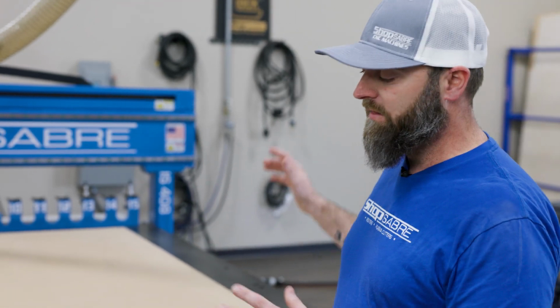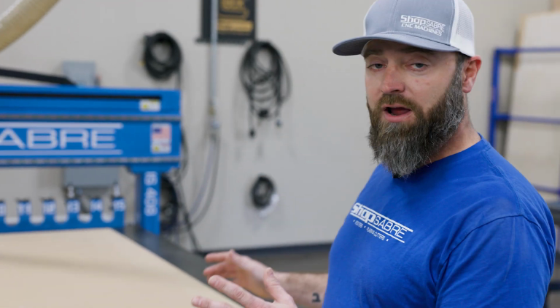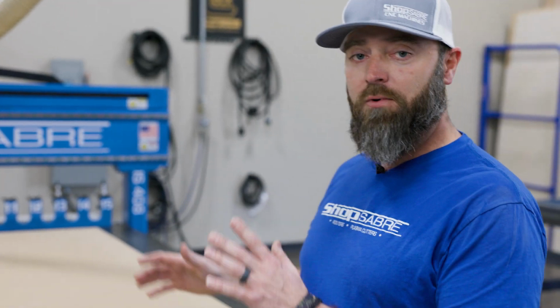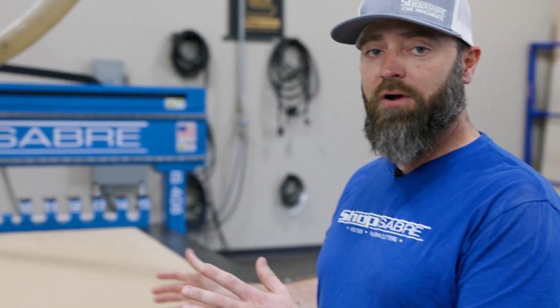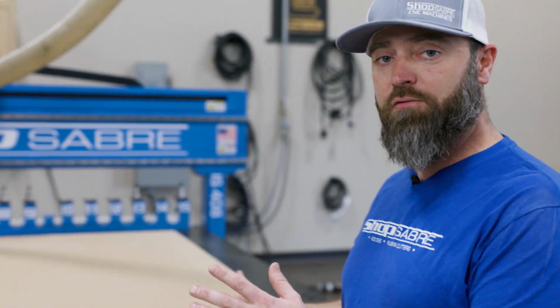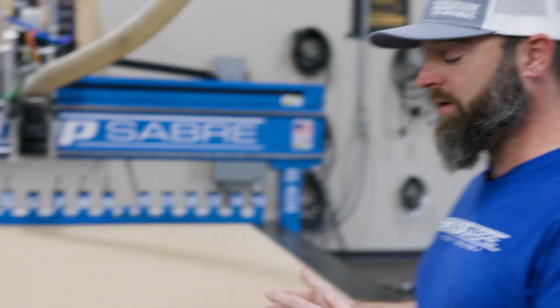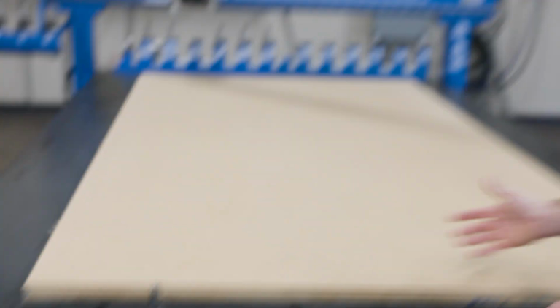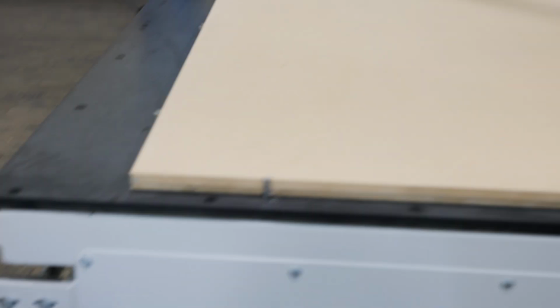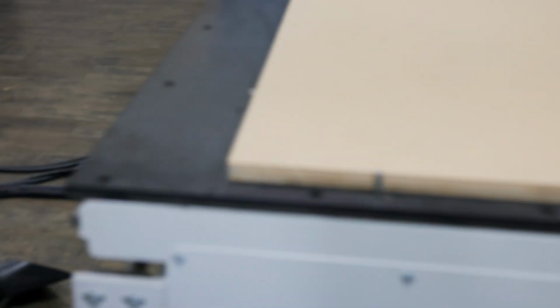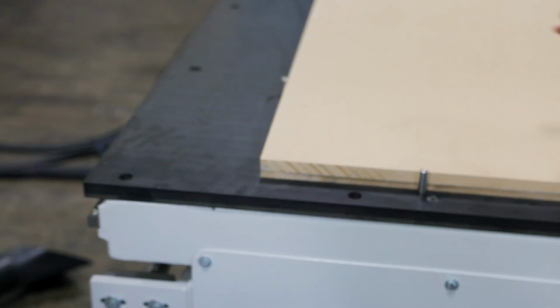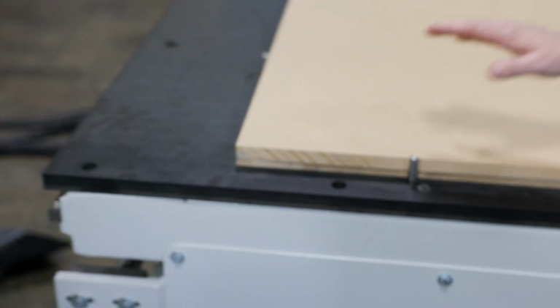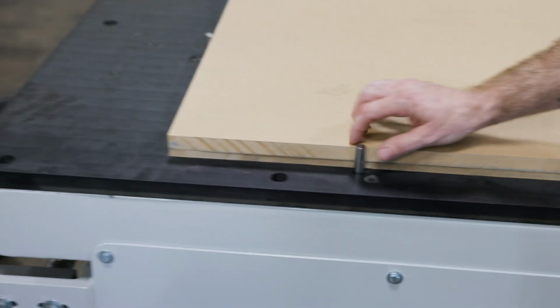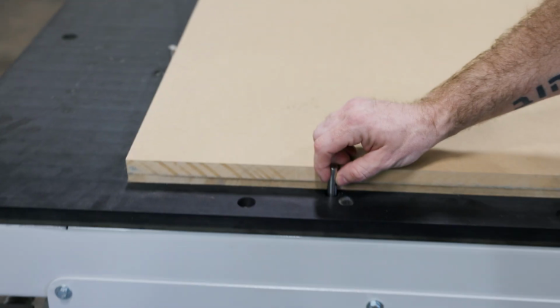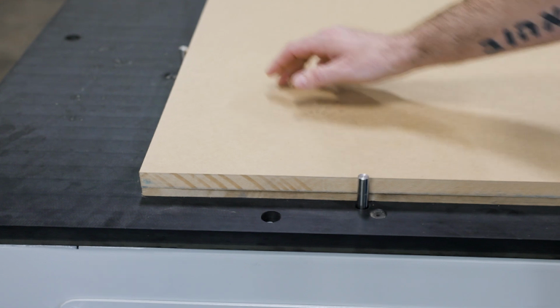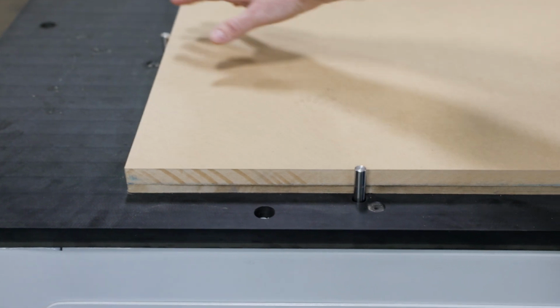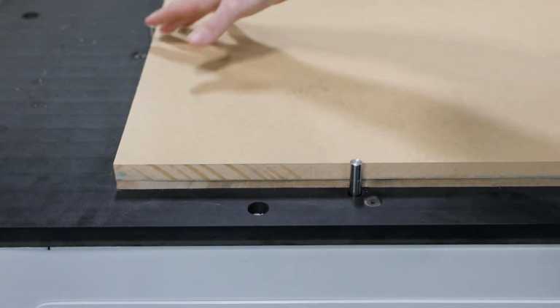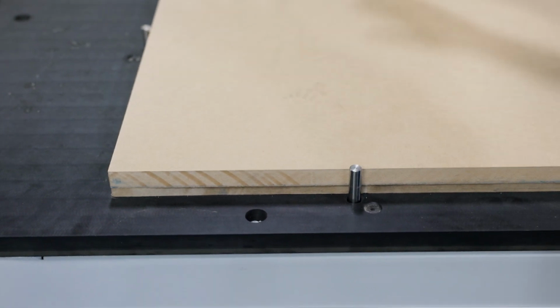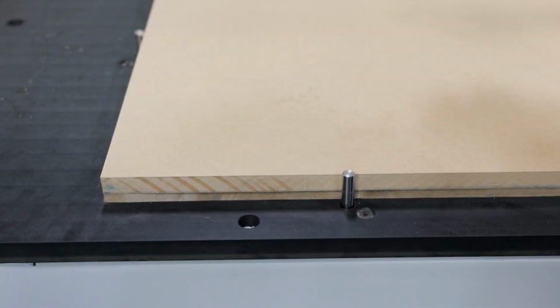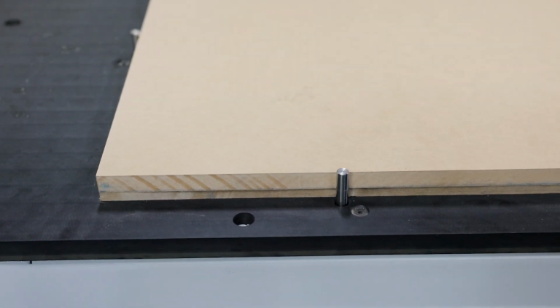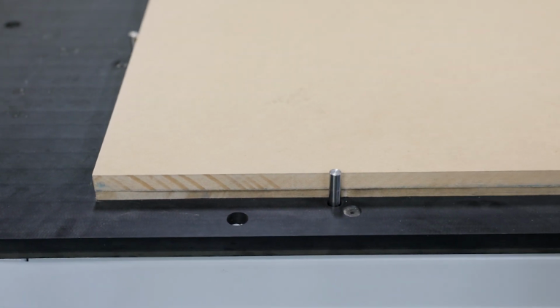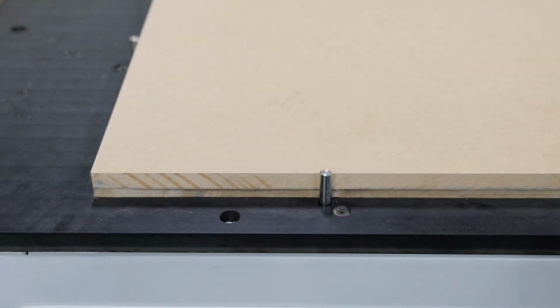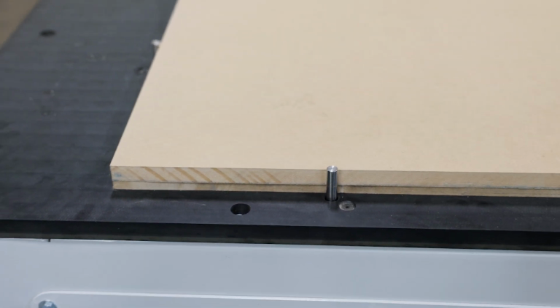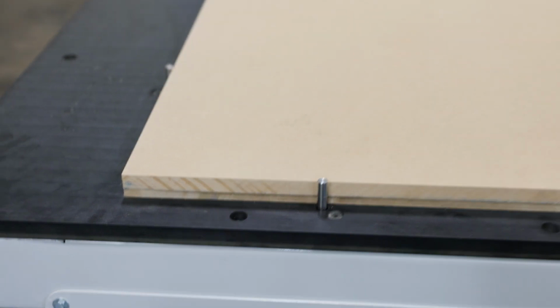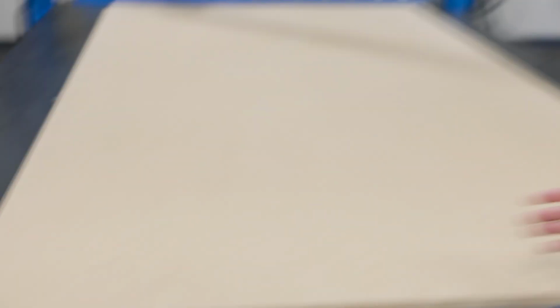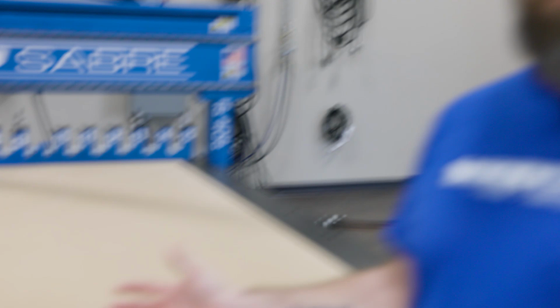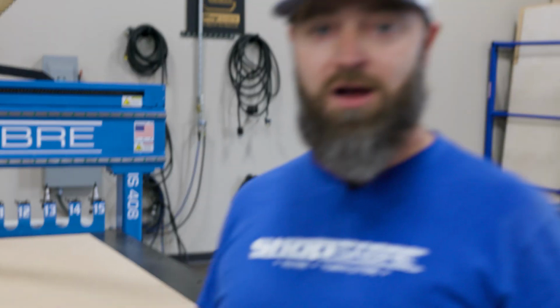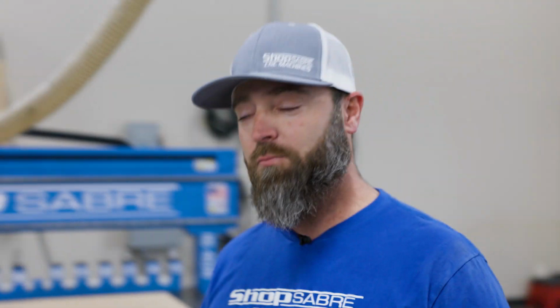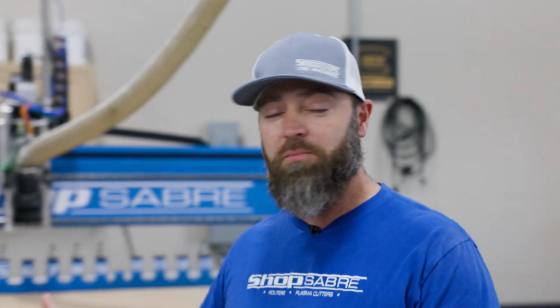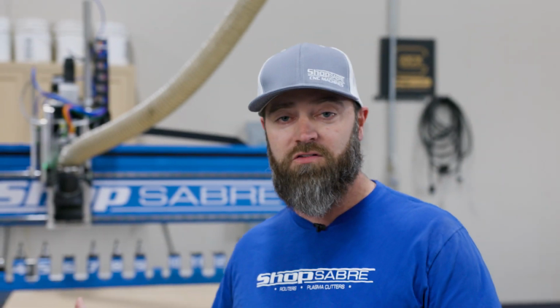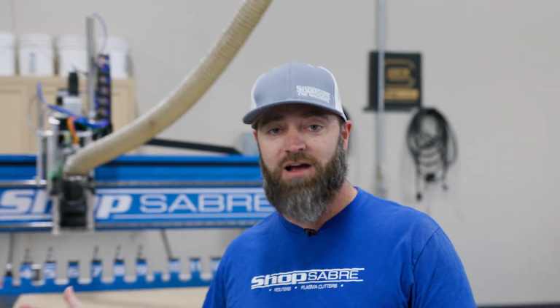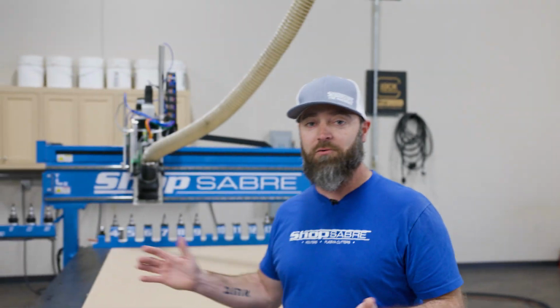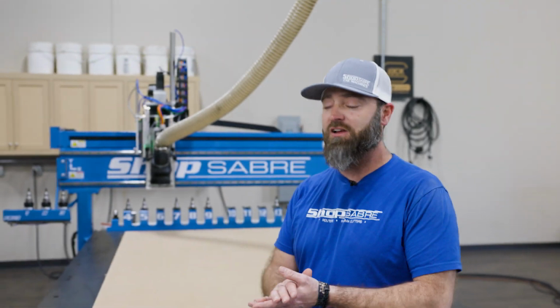That way, when we're ready to flip it, we can come down, push it right into our pins on the X and Y, and we know it's squared up. One of the beauties of the ShopSaber machine.